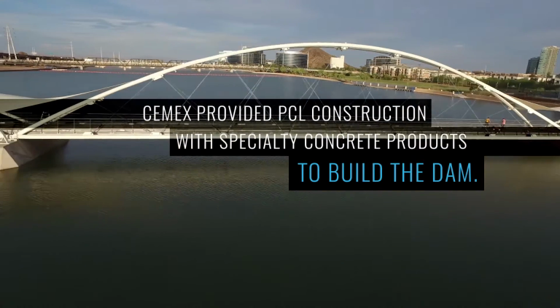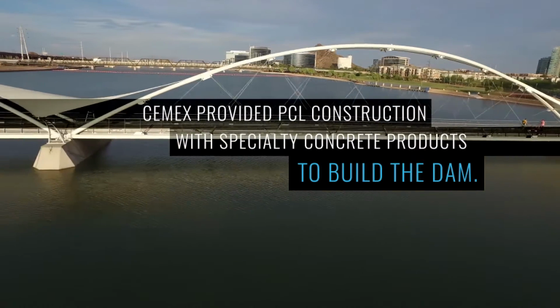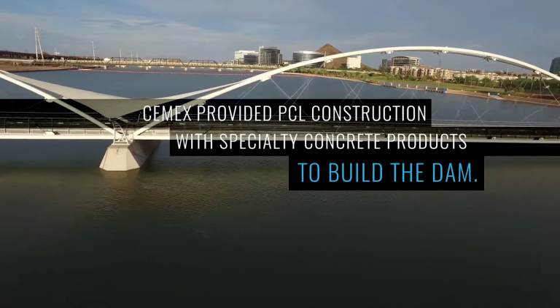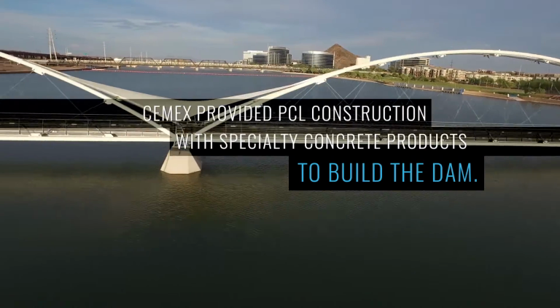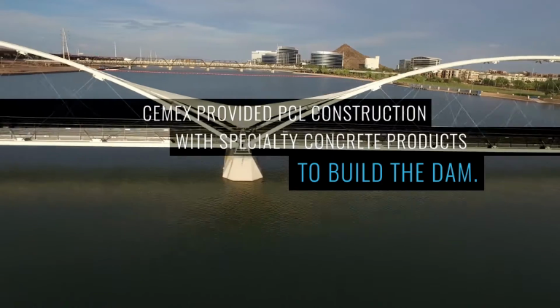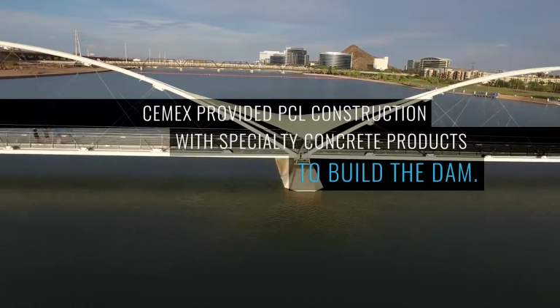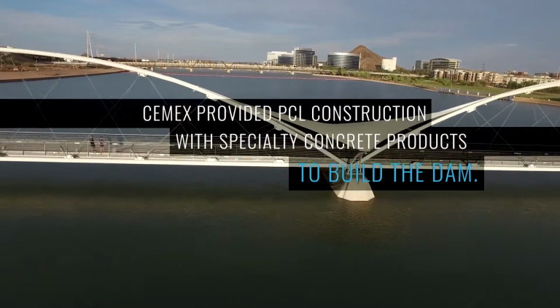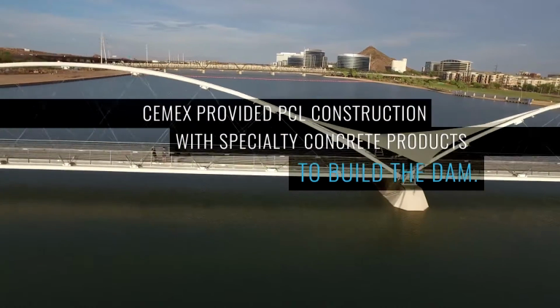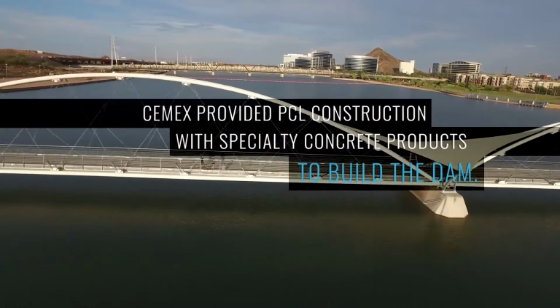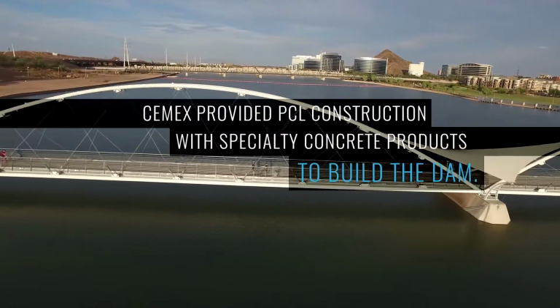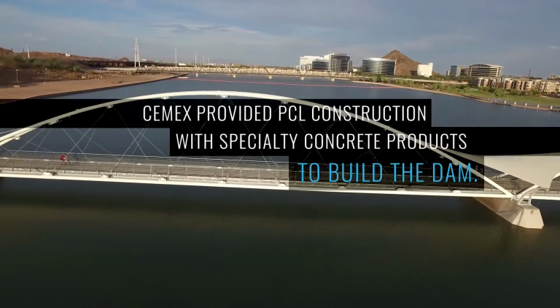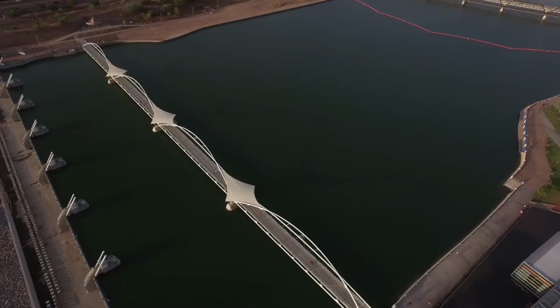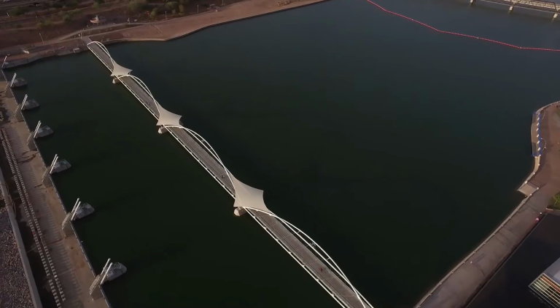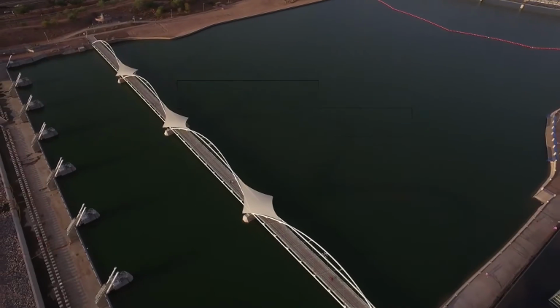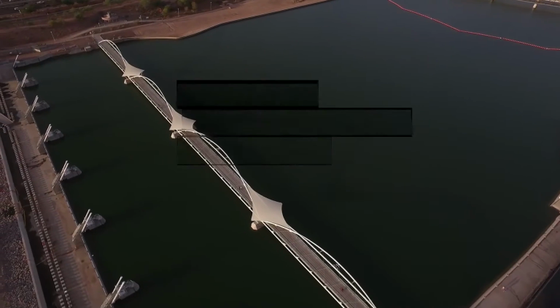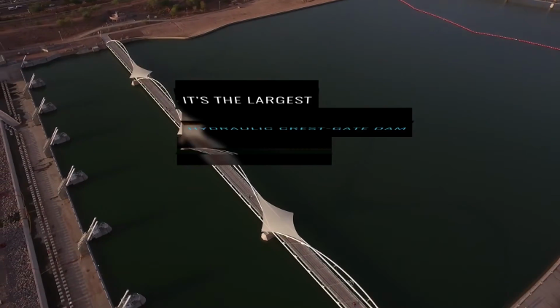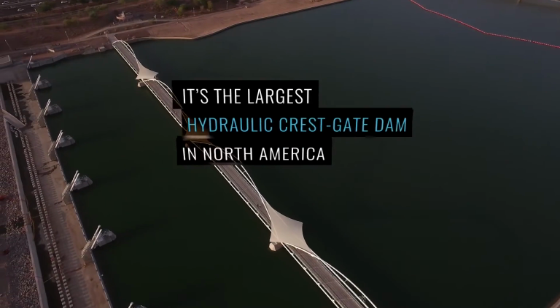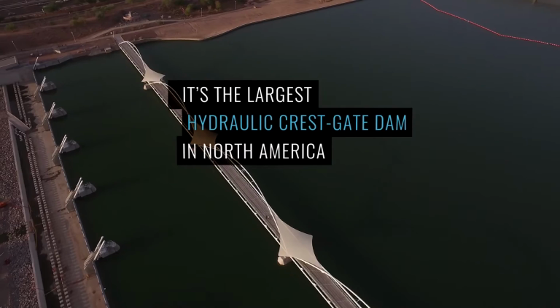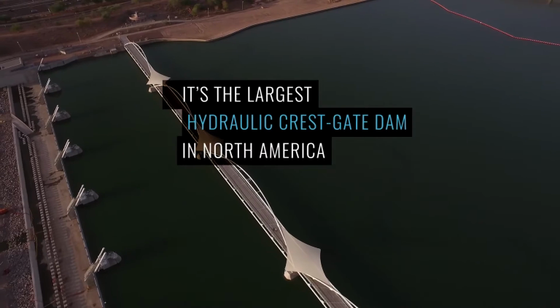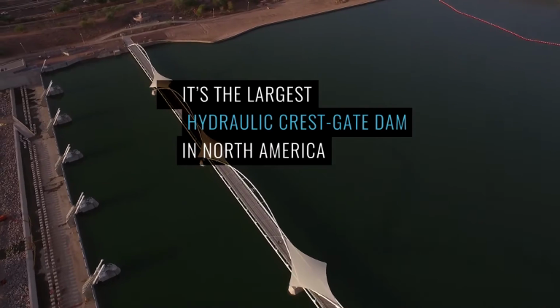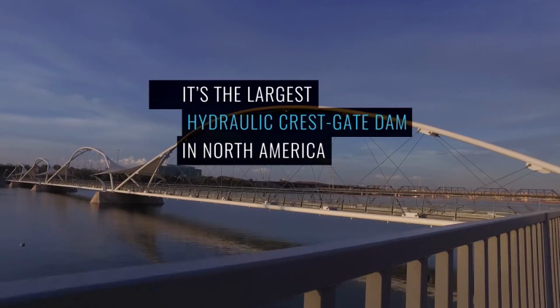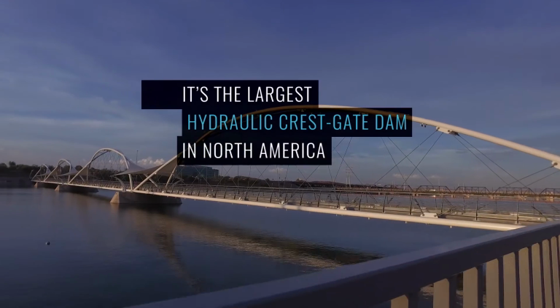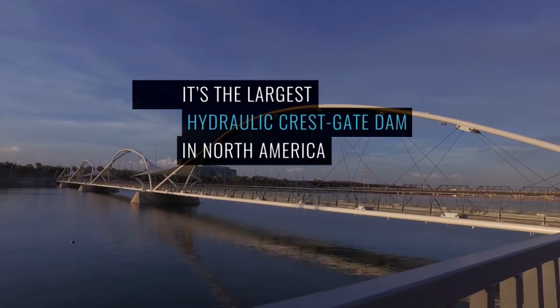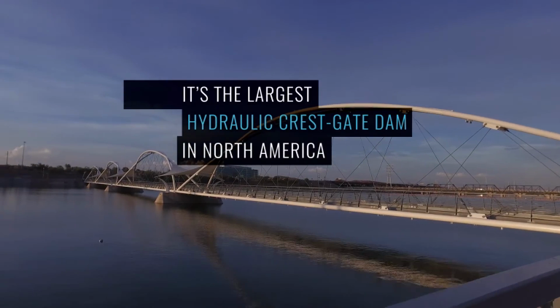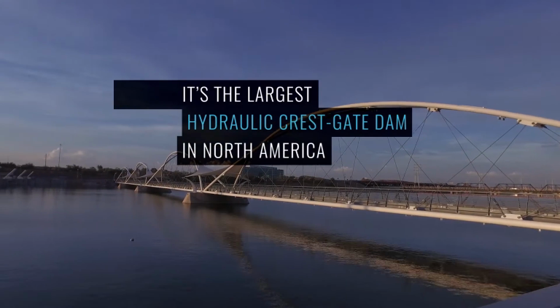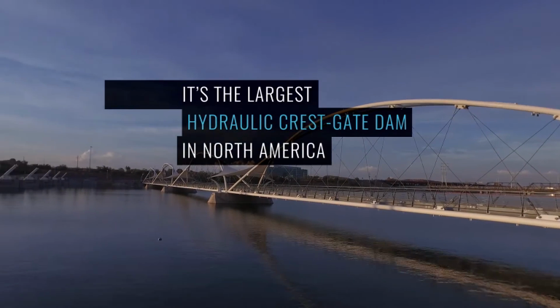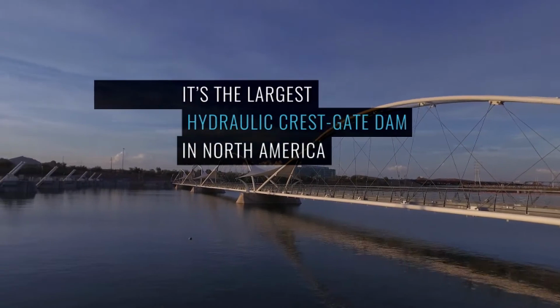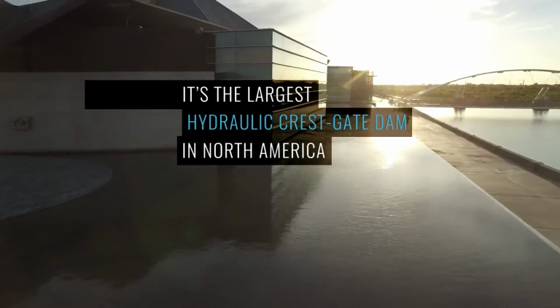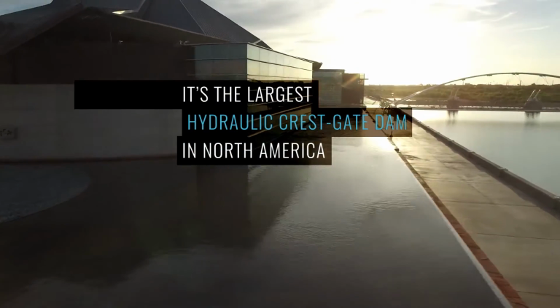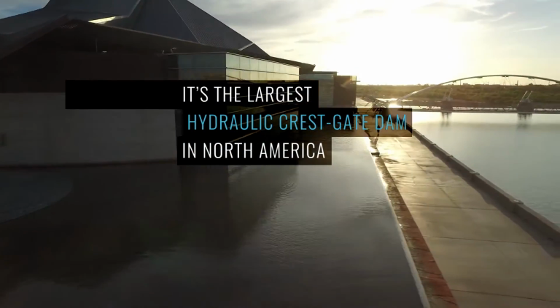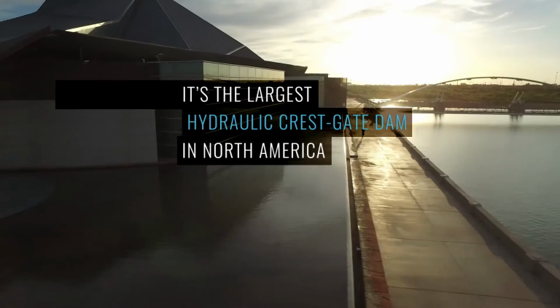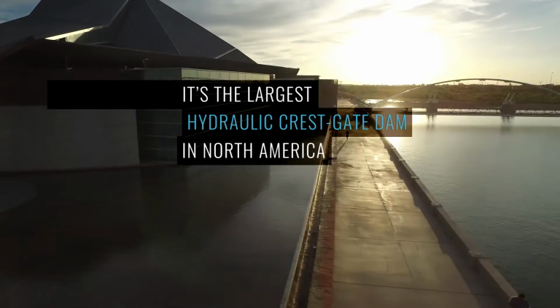Second would be the scour wall. Once again, this was a vertical cut into a sandy river bottom. It had a rebar cage dropped into it in 20-foot sections and poured with concrete tremmied from the bottom up.